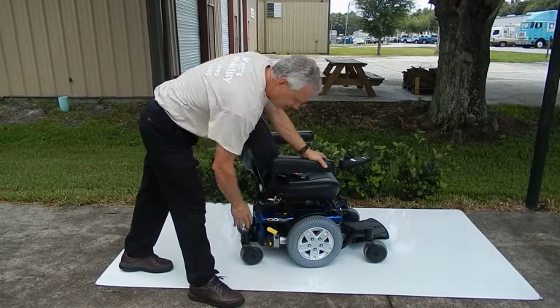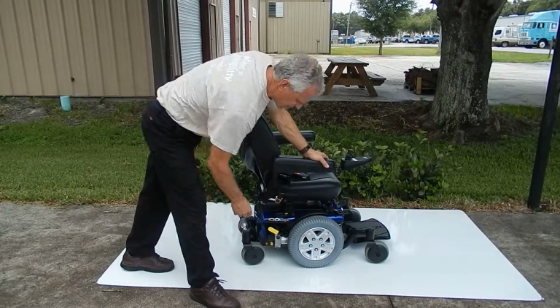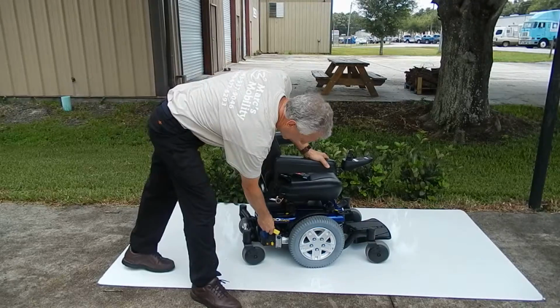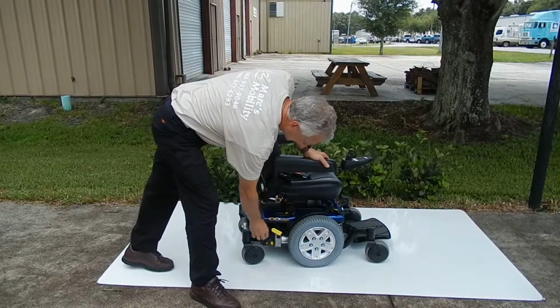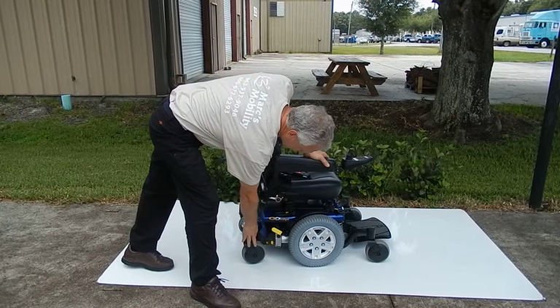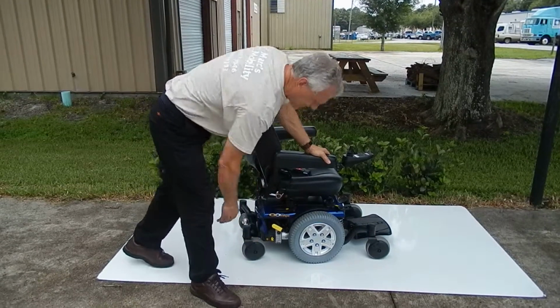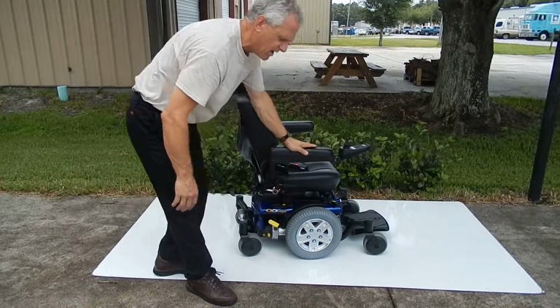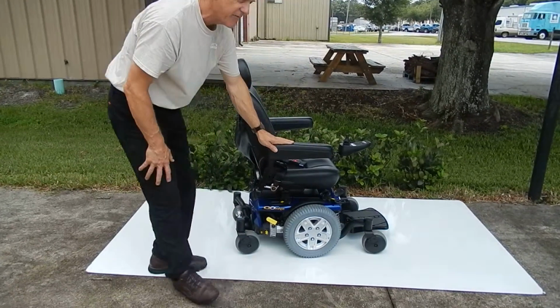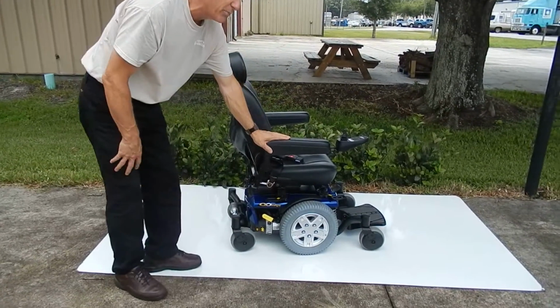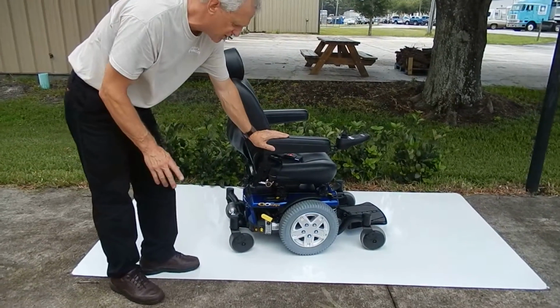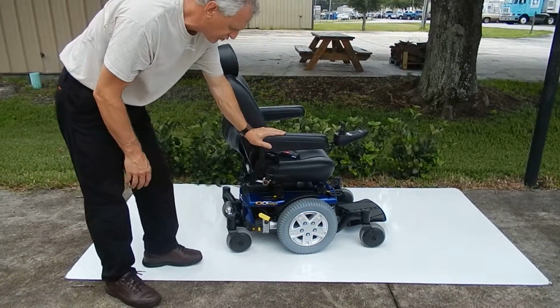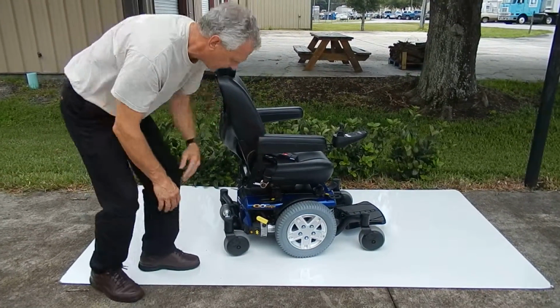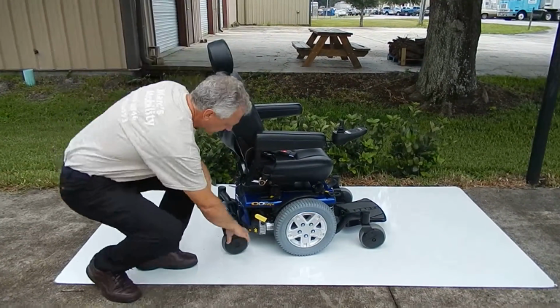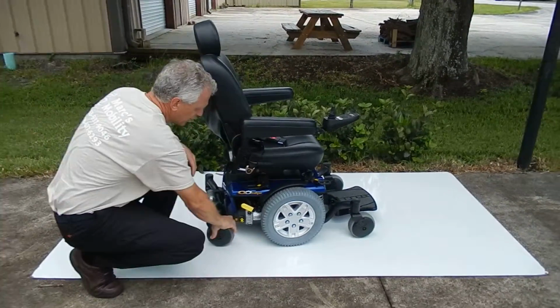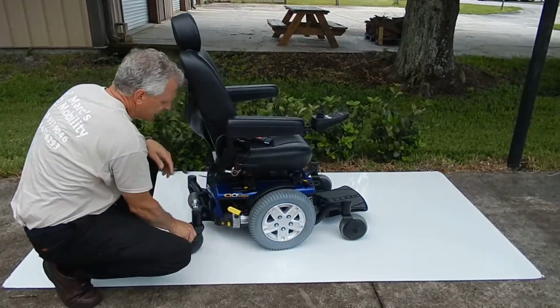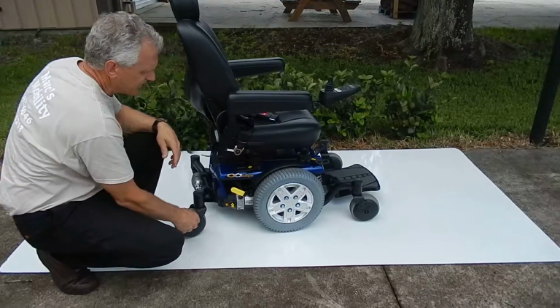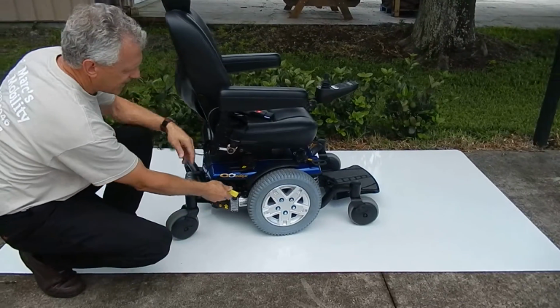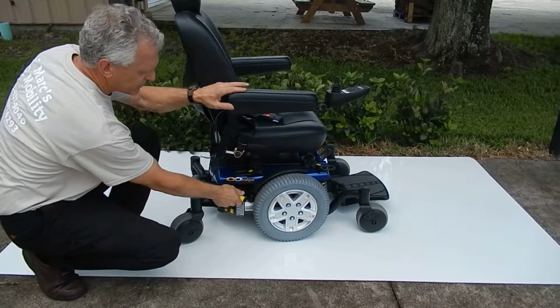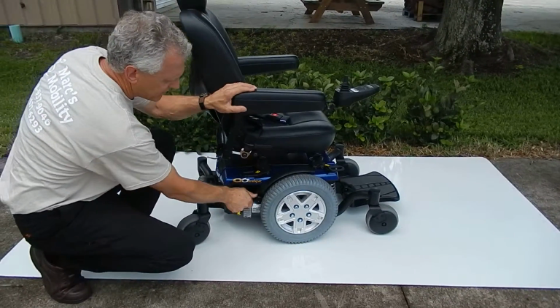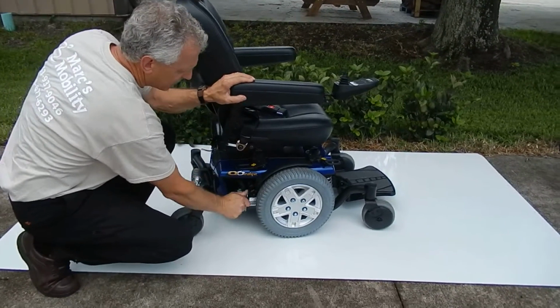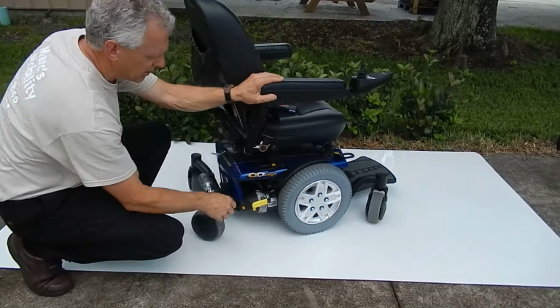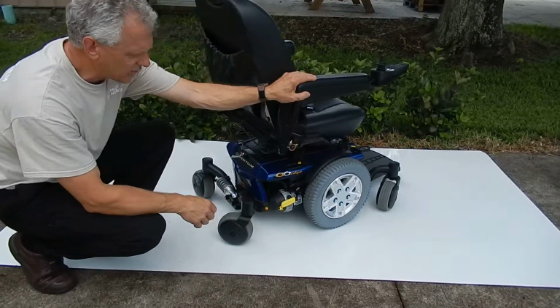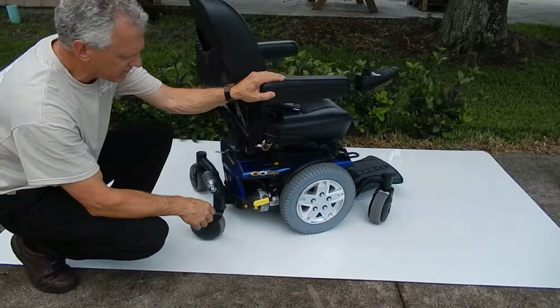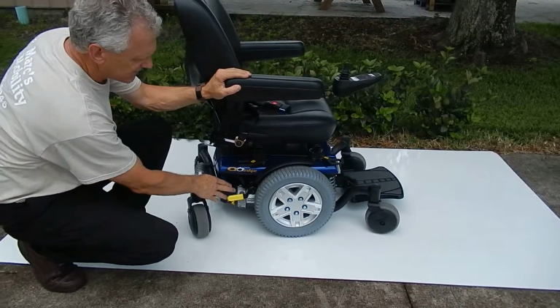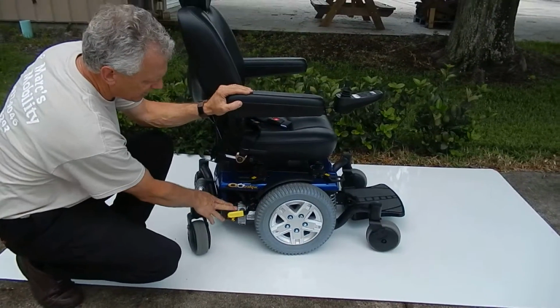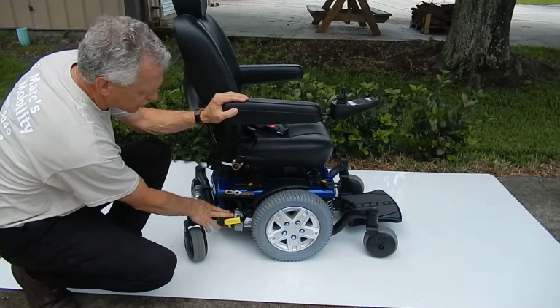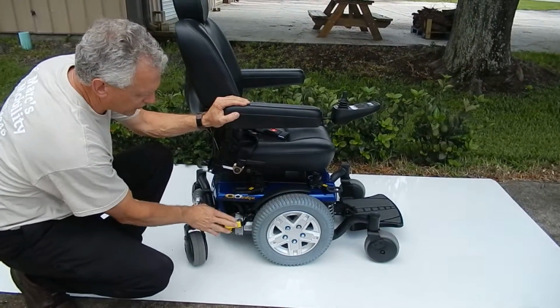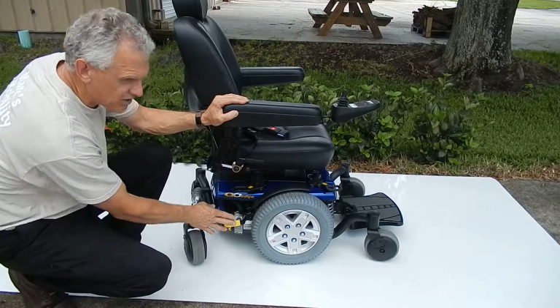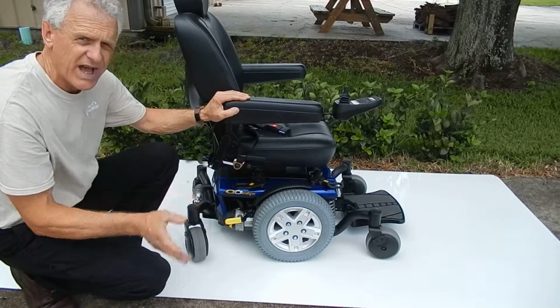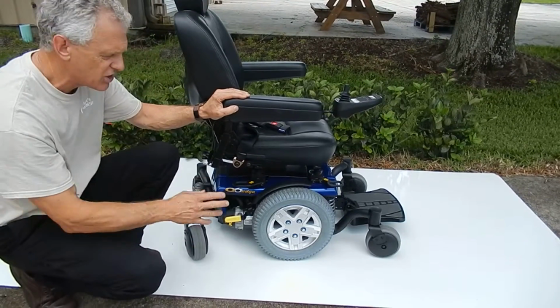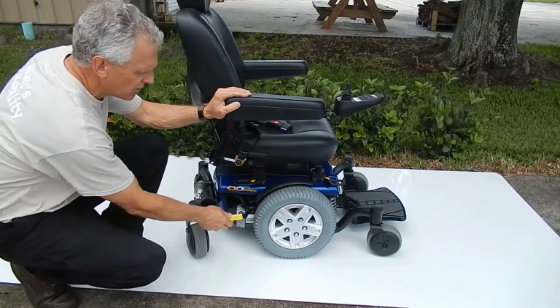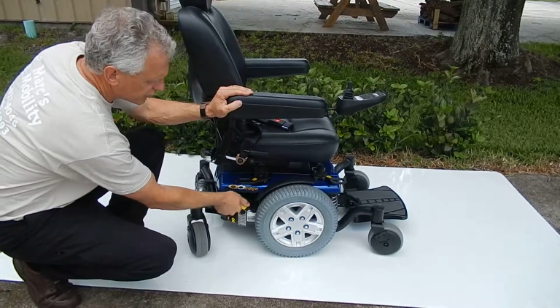This chair is practically new. If you had to put this chair in neutral, the only thing you have to do is push the lever down and it unlocks the wheel. This is how you put it in neutral — there's one on each side of the chair for the neutral.